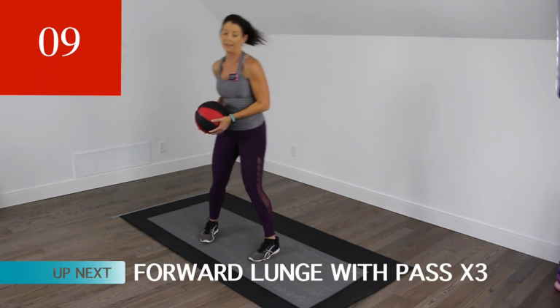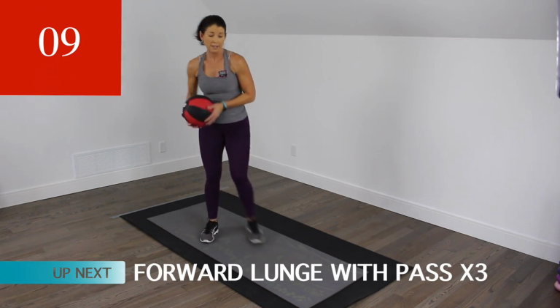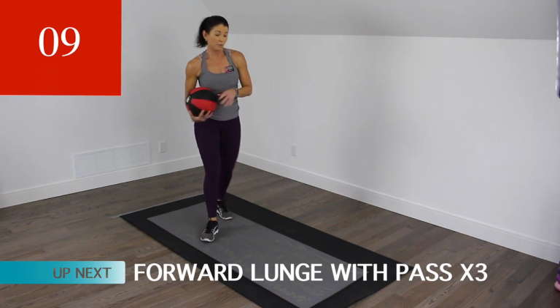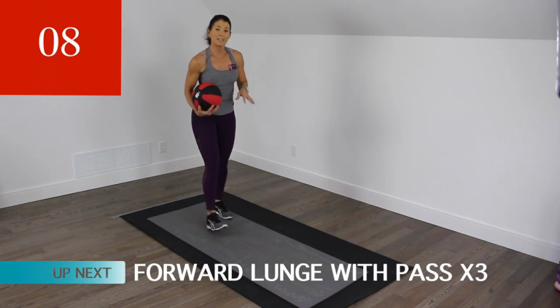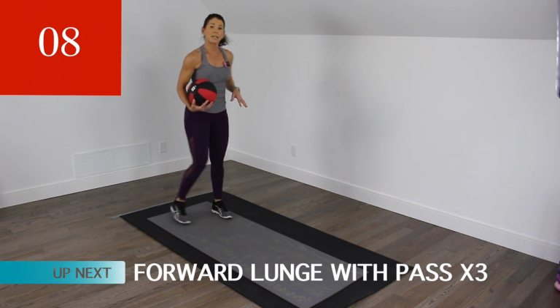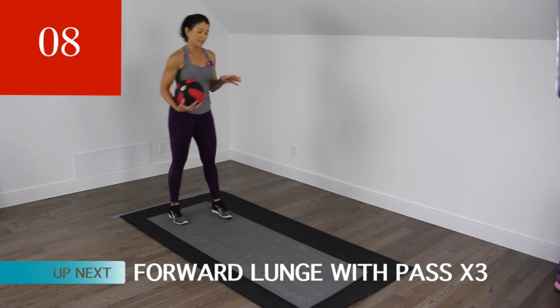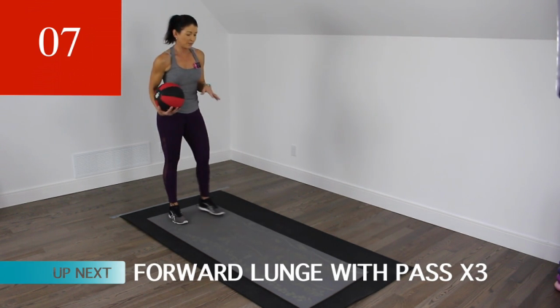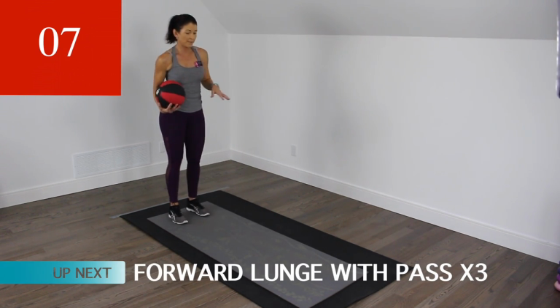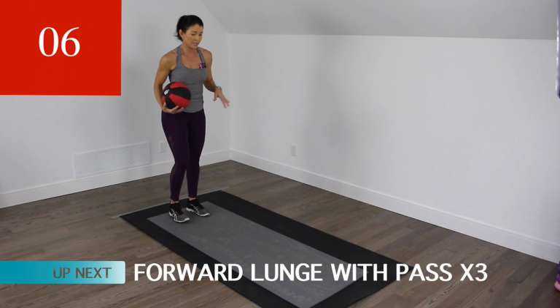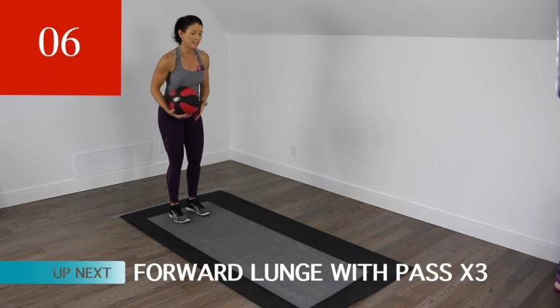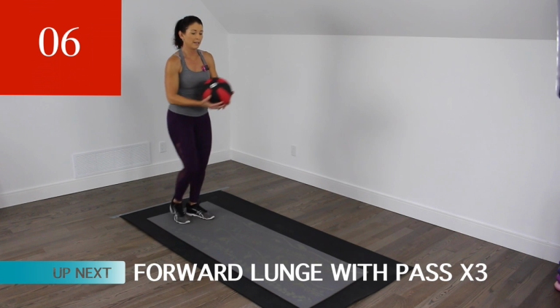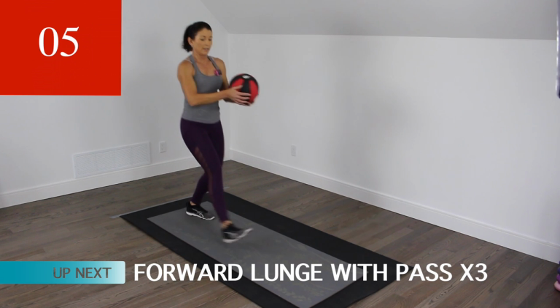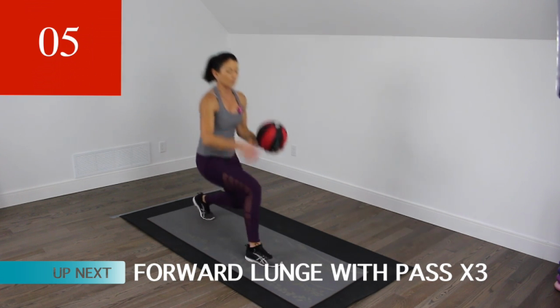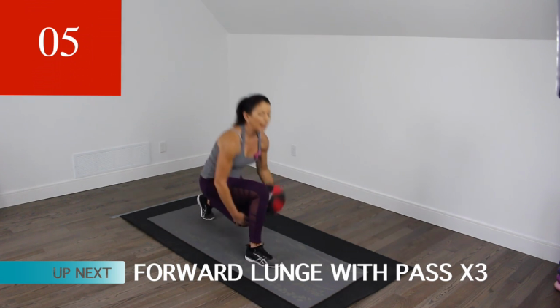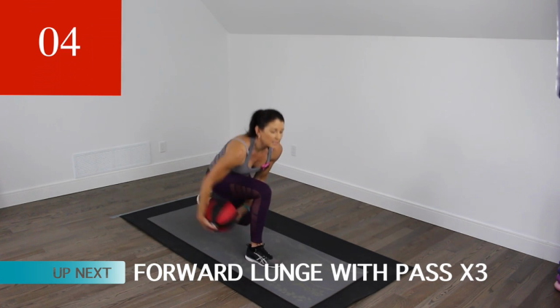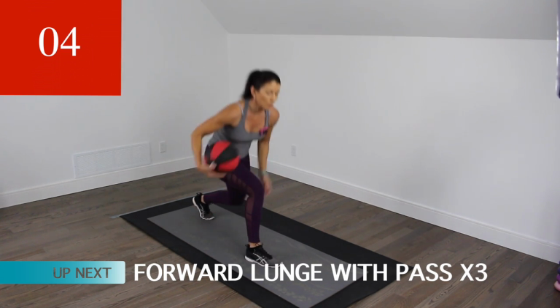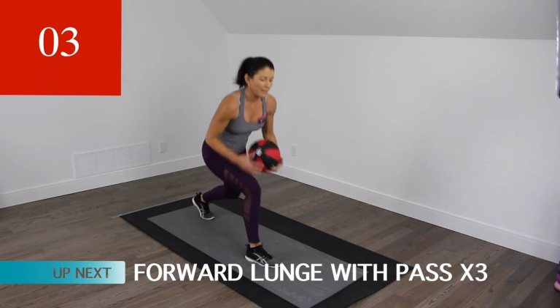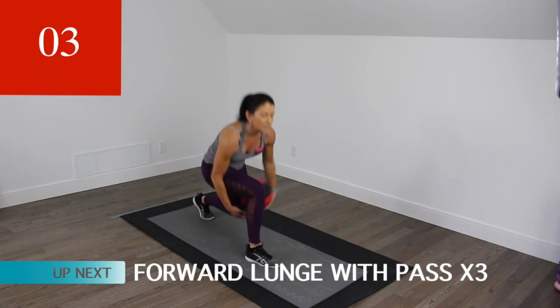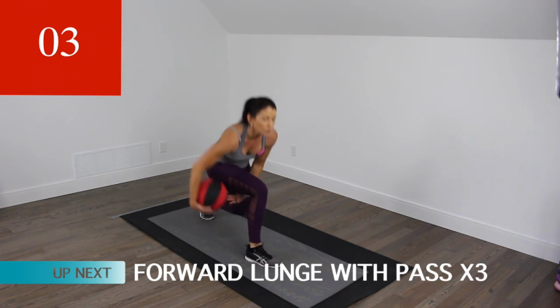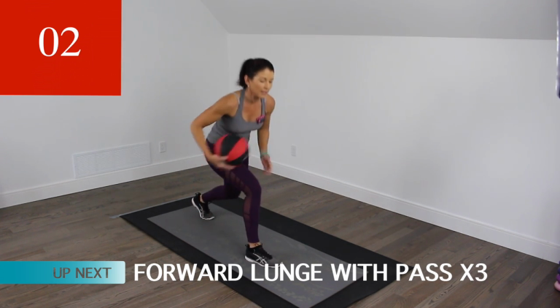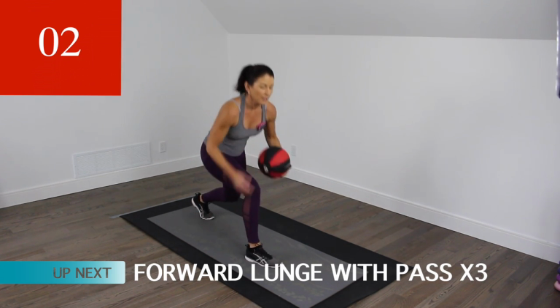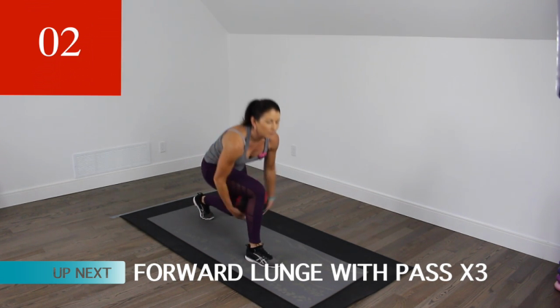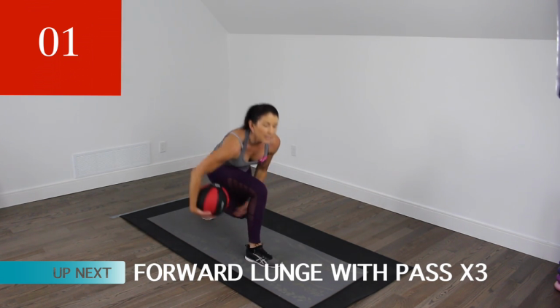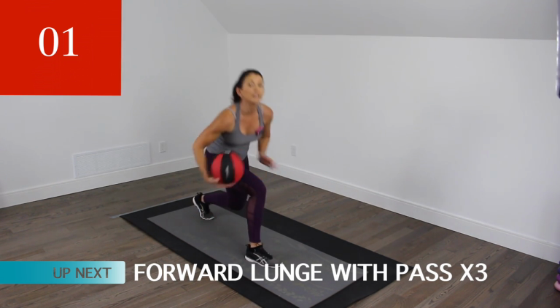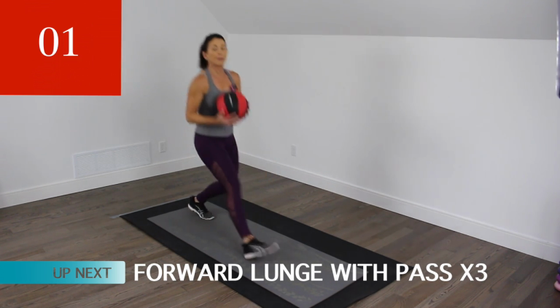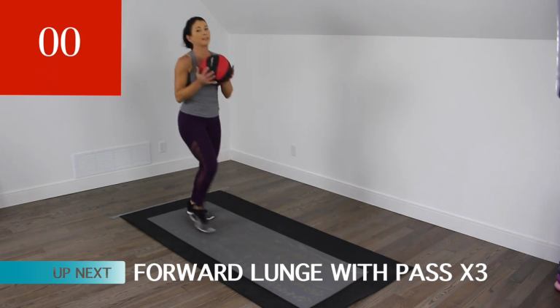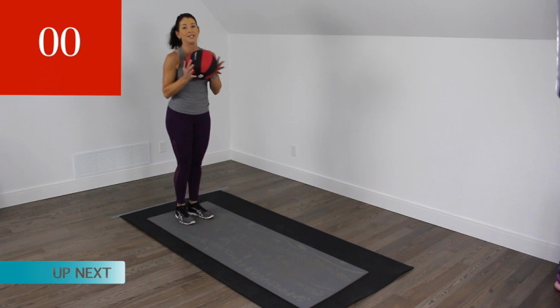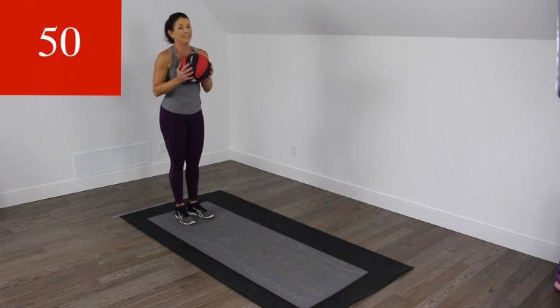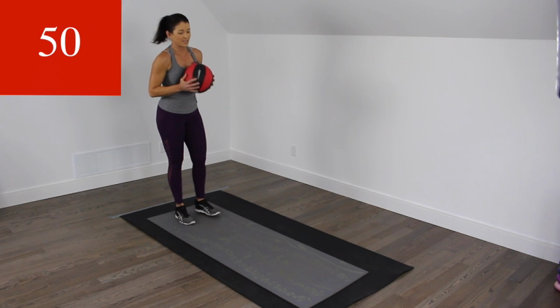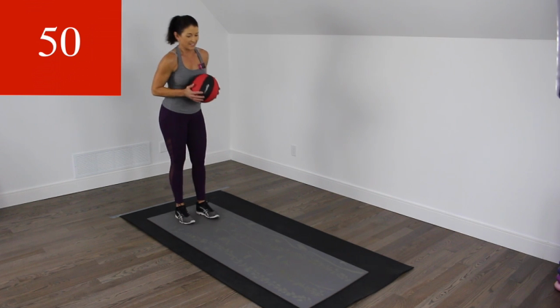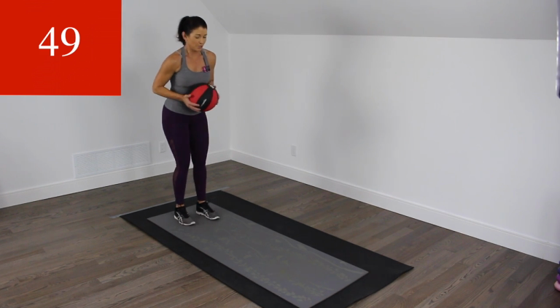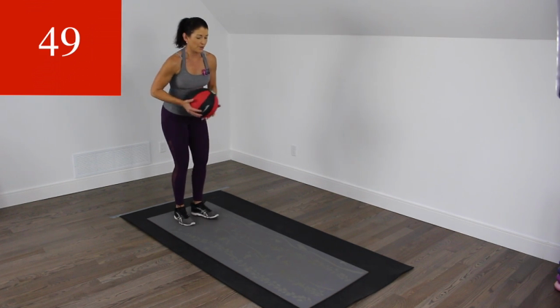We're going to stay on the same side for this one — three passes, one, two, three, and just come back in. That's all it is. Here we go.